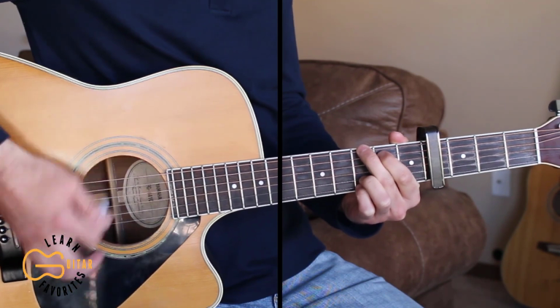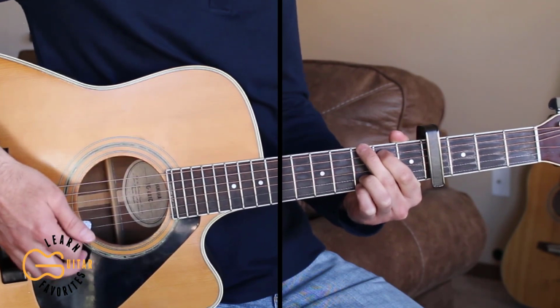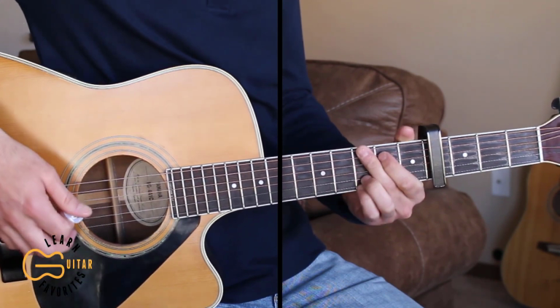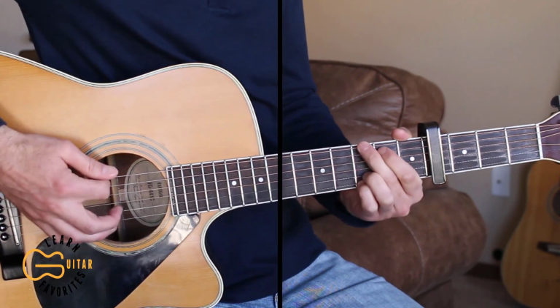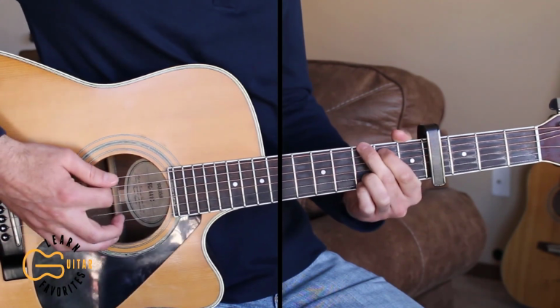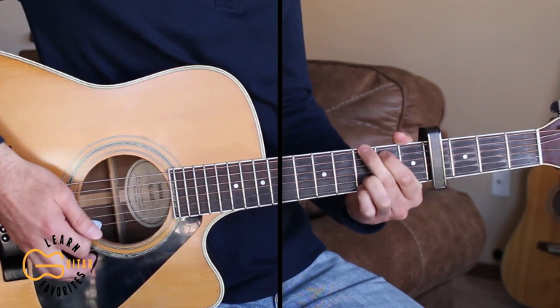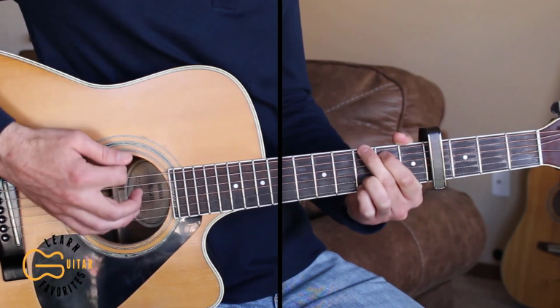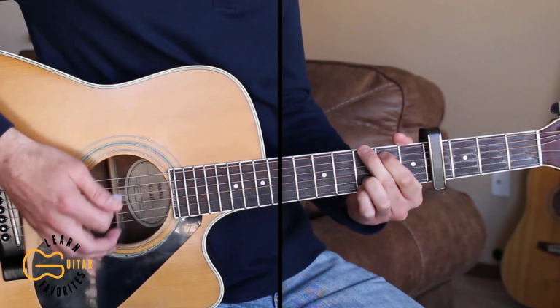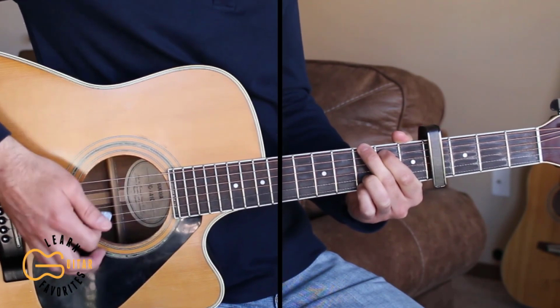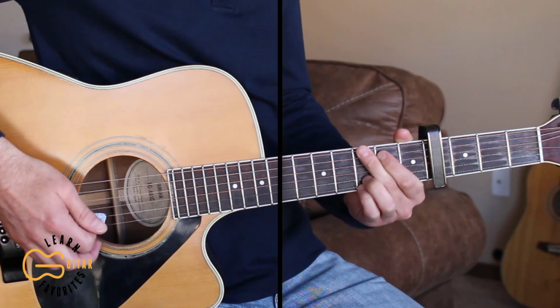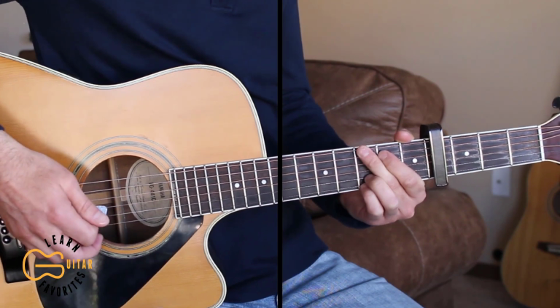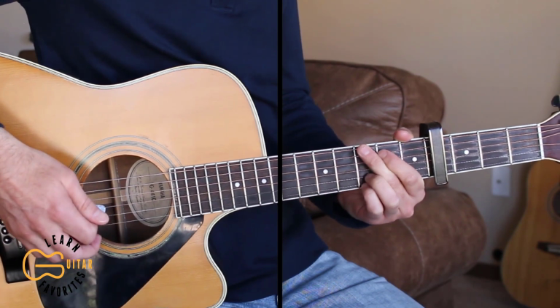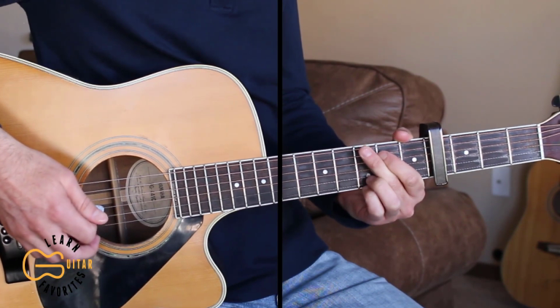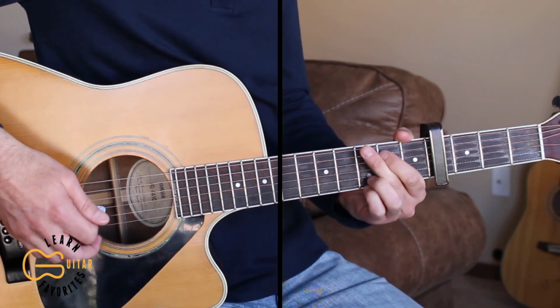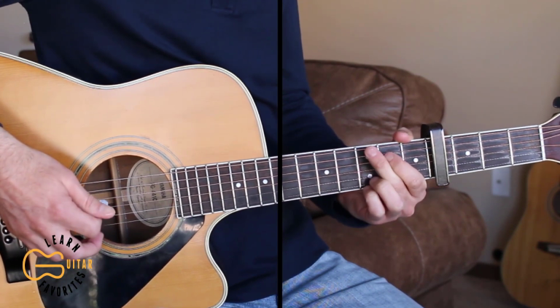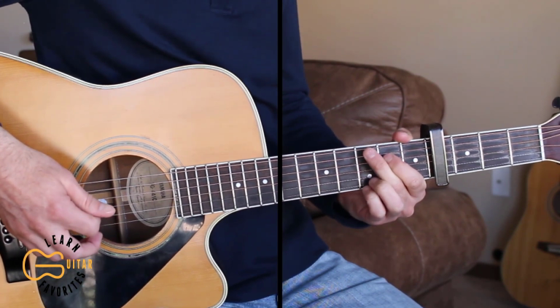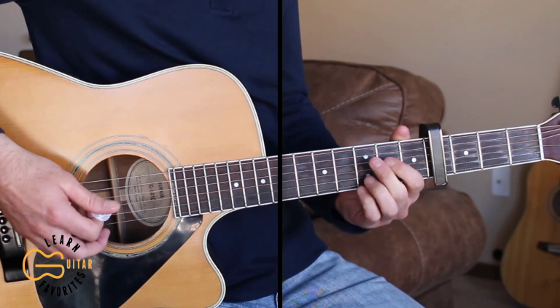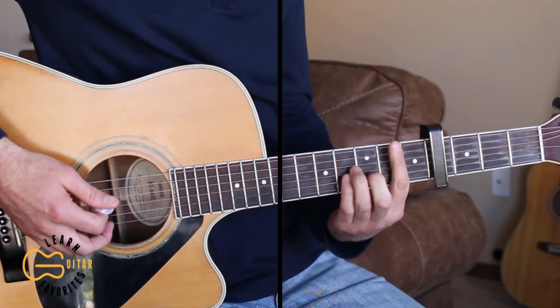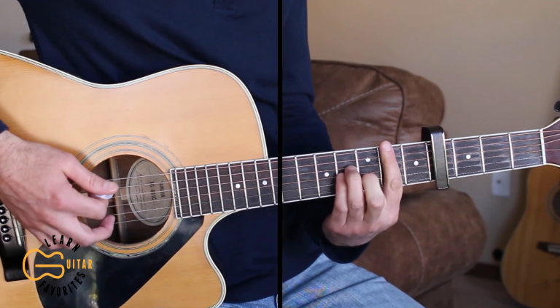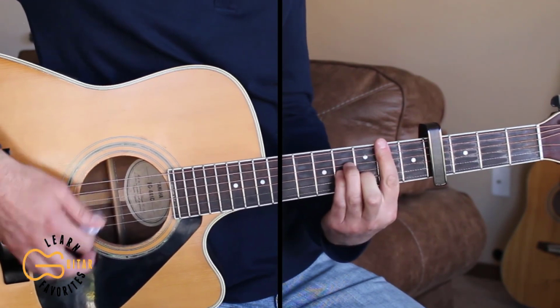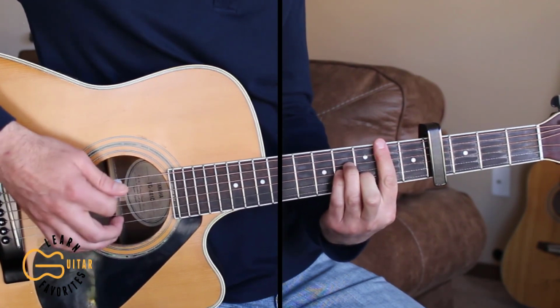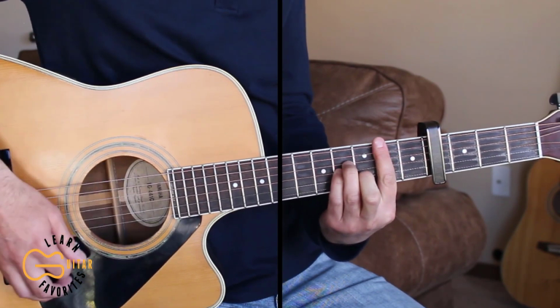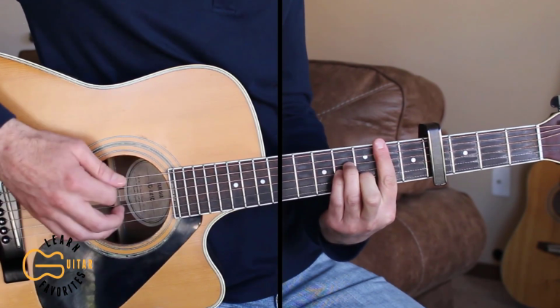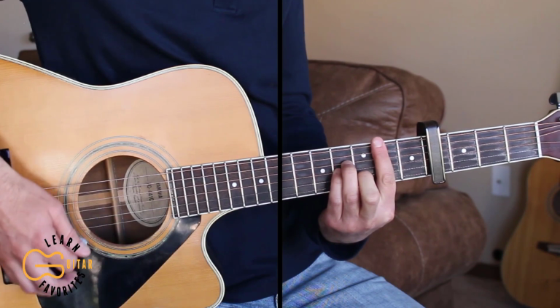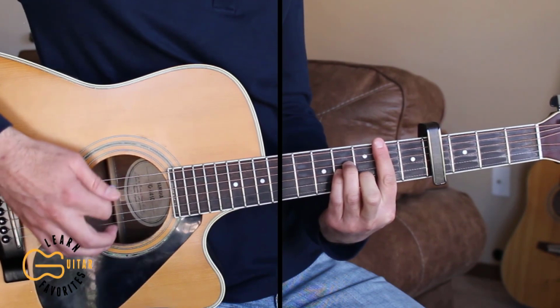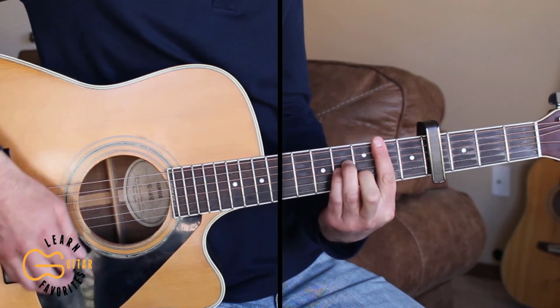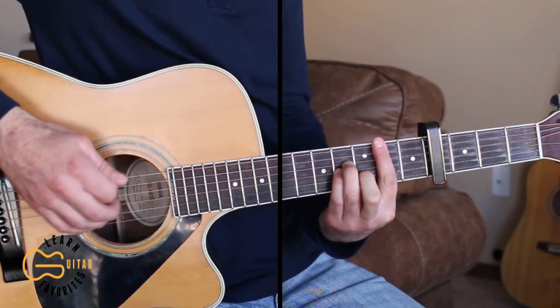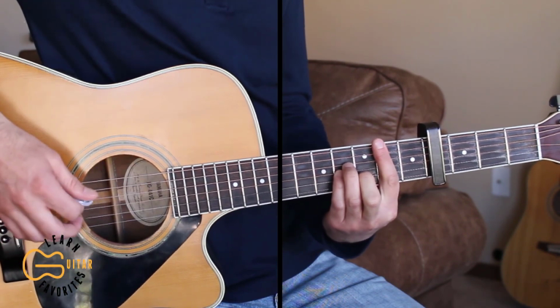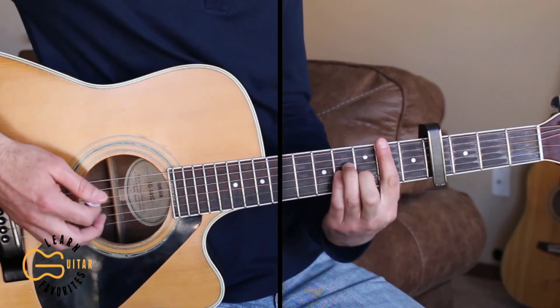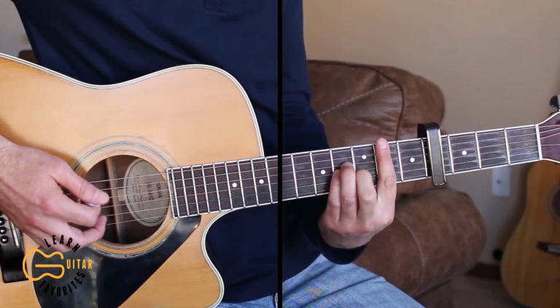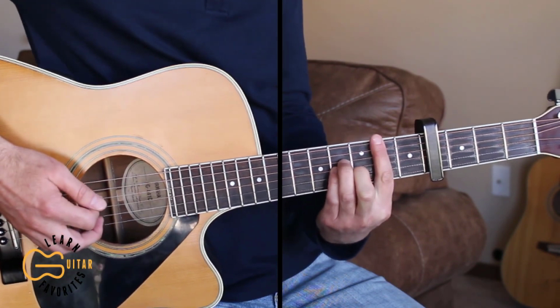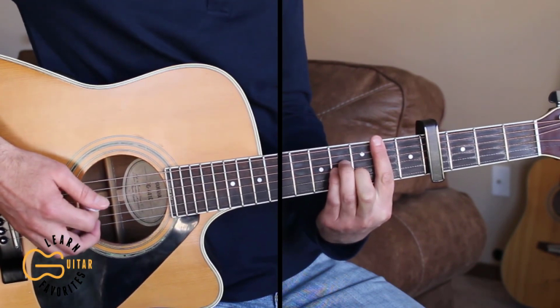Here I'm just doing down strums again. If you want to do a little bit more of a strumming pattern, you can do down, down up, down, and down up — and I'll be doing that in the song as well.